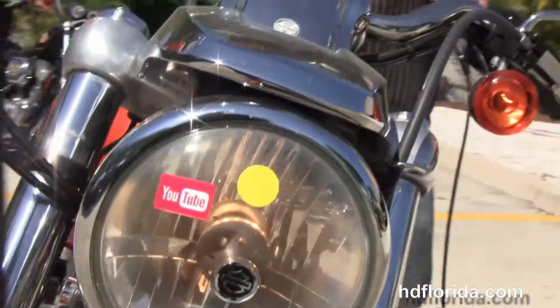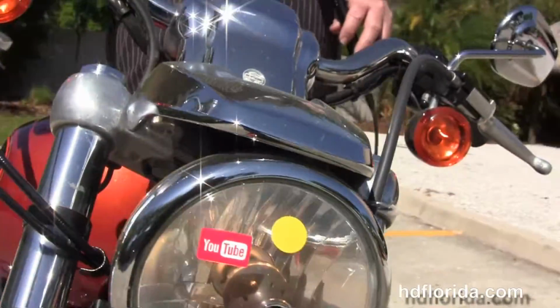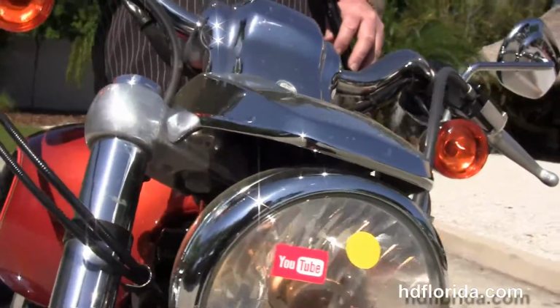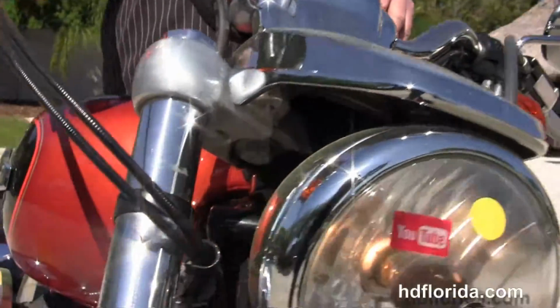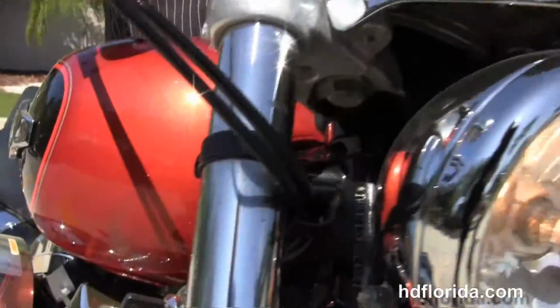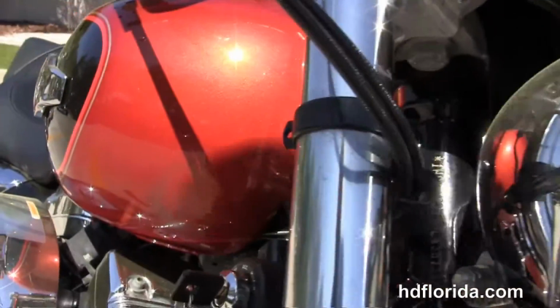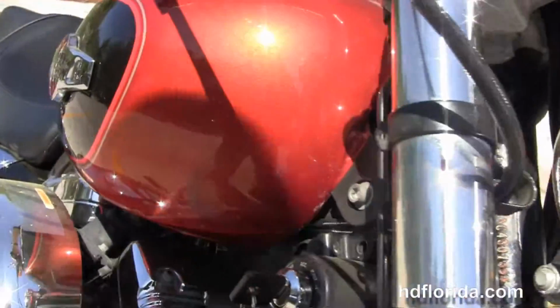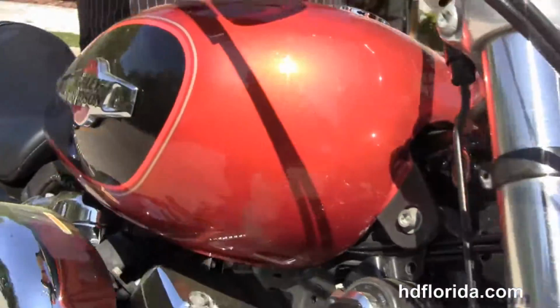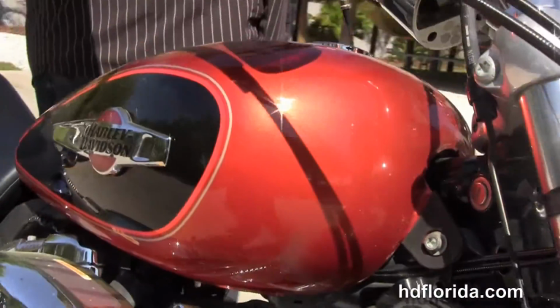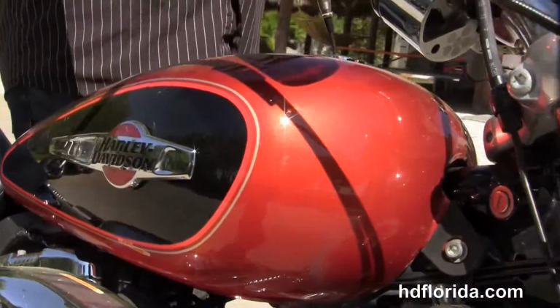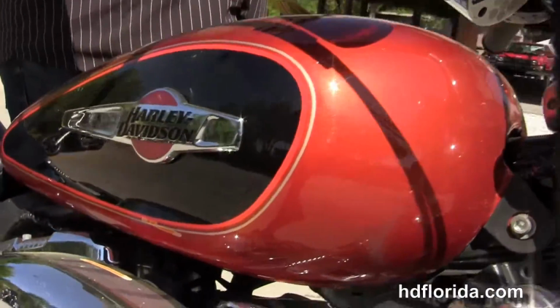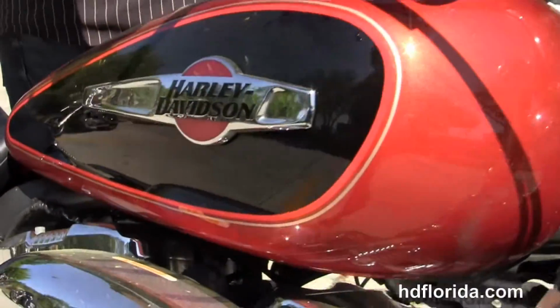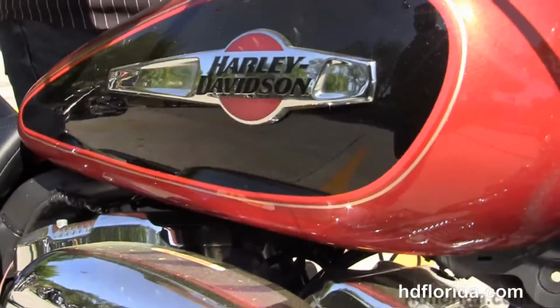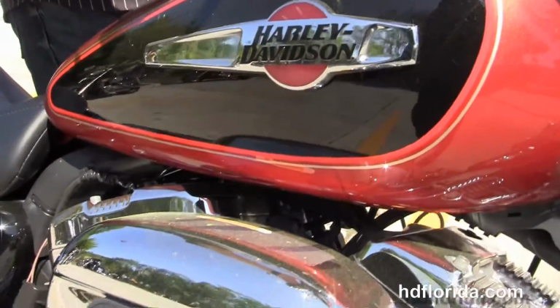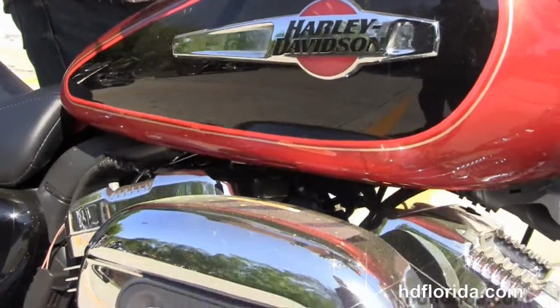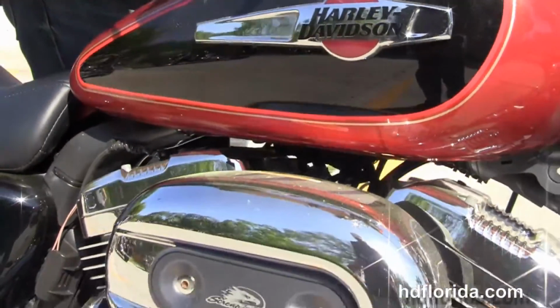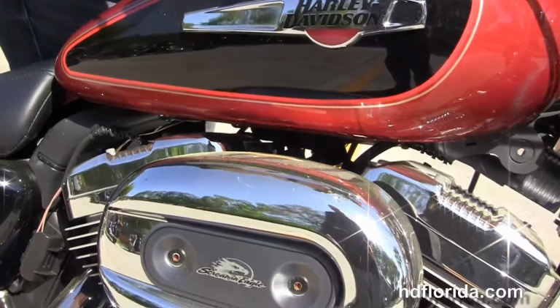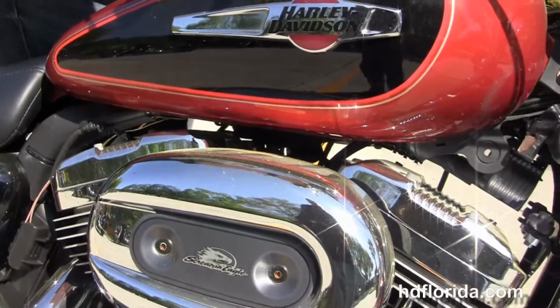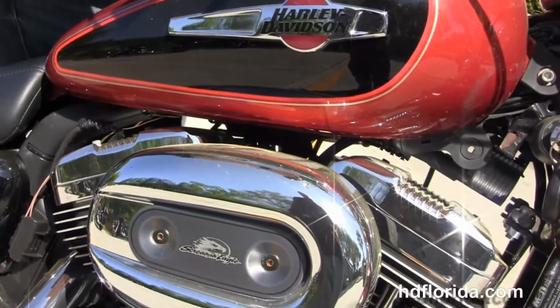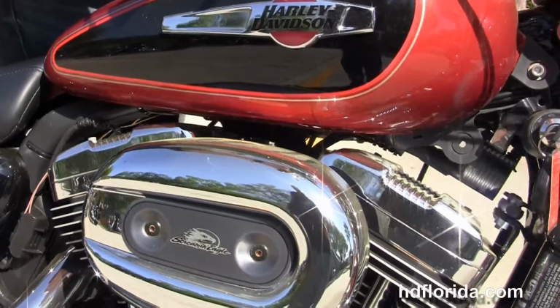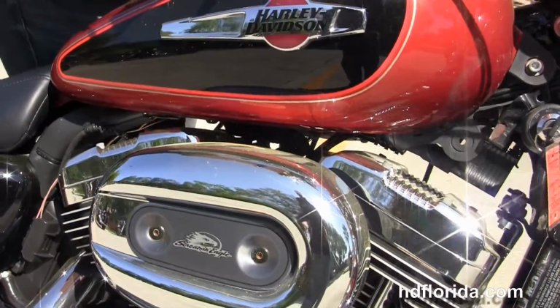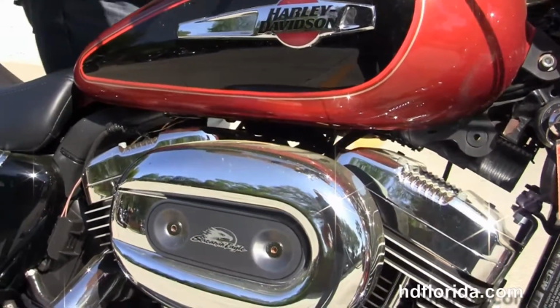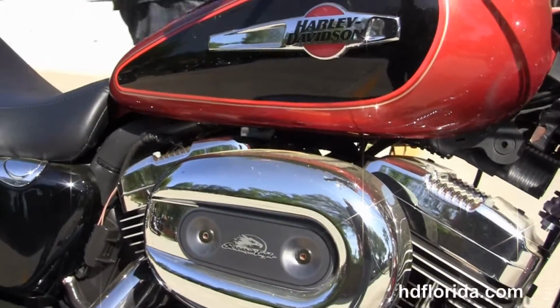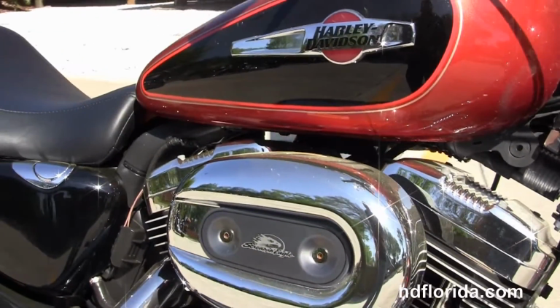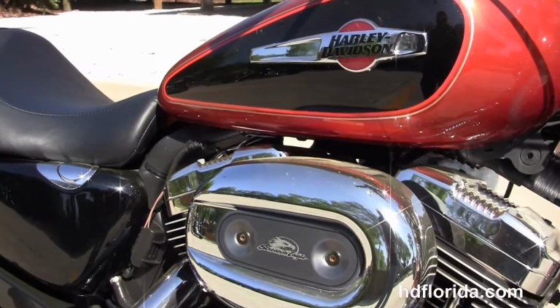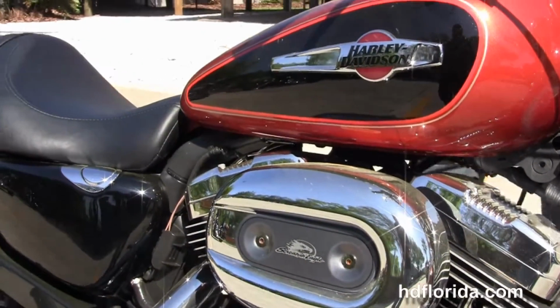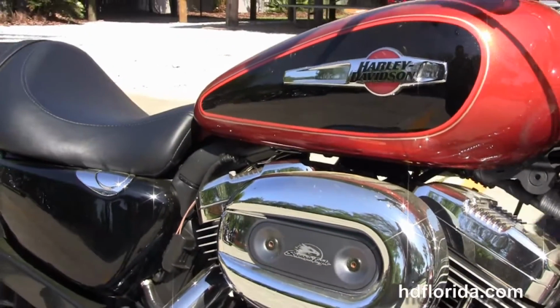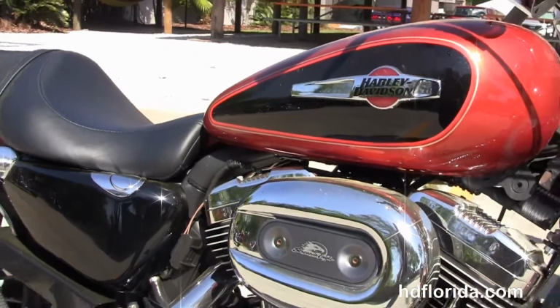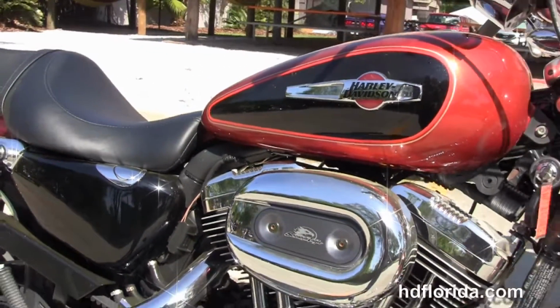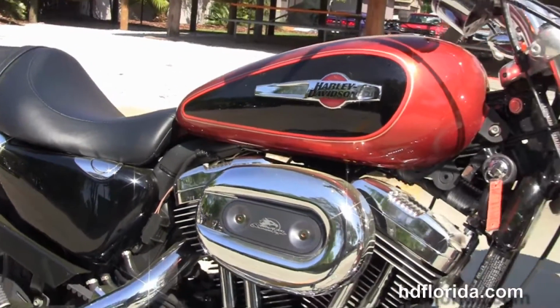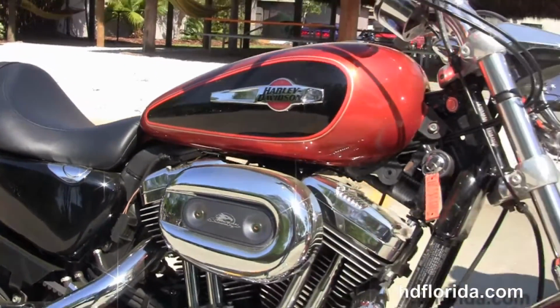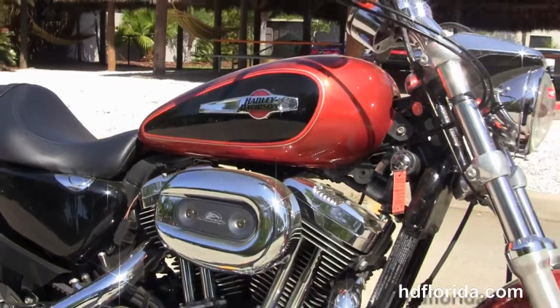Optional accessories retail over $1,500 and we finance used Harley-Davidsons up to 72 months. This bike also has a brand new tire in the rear to get you on down the highway.